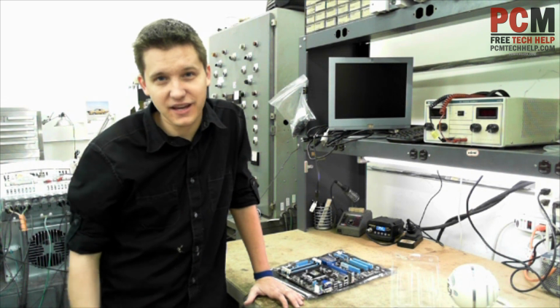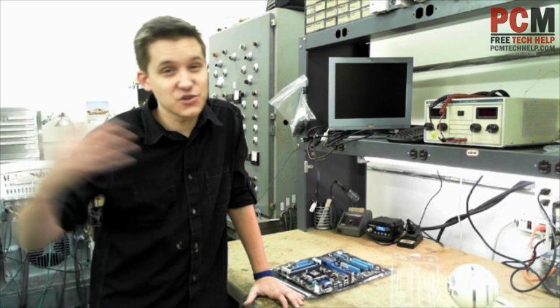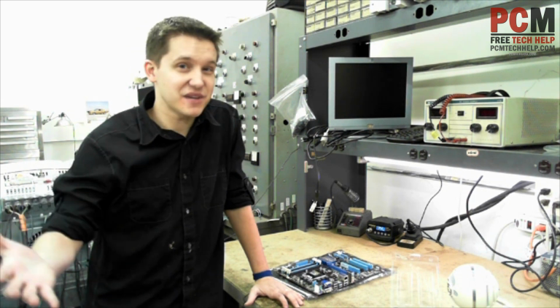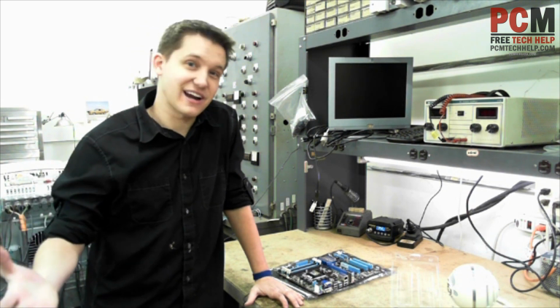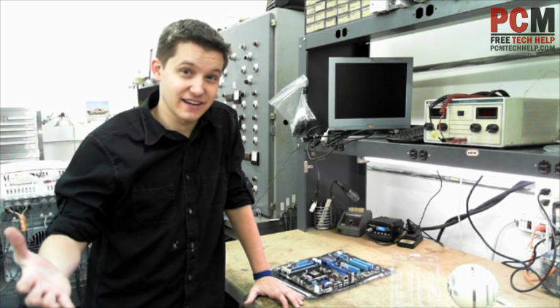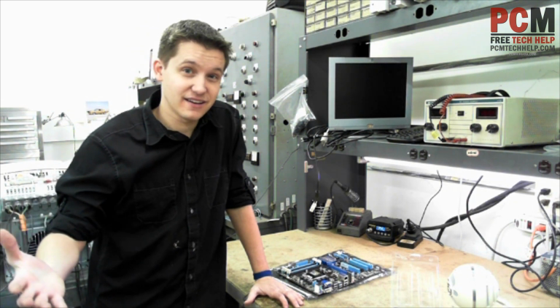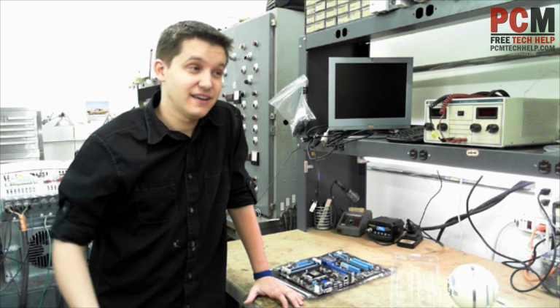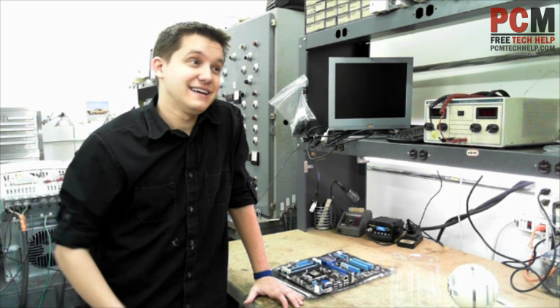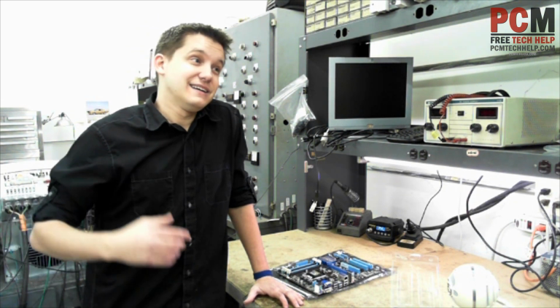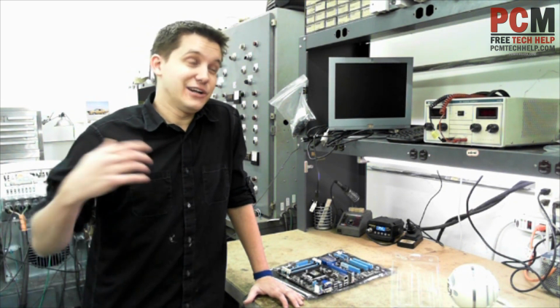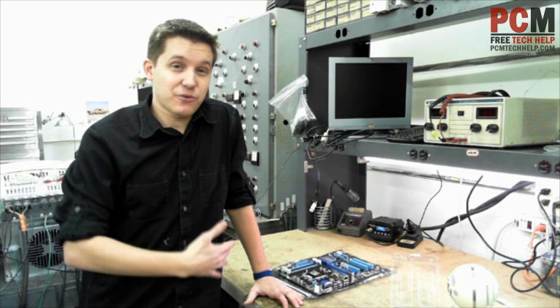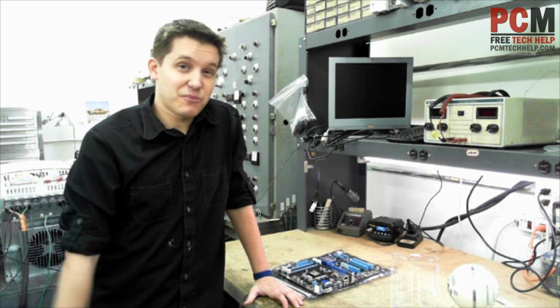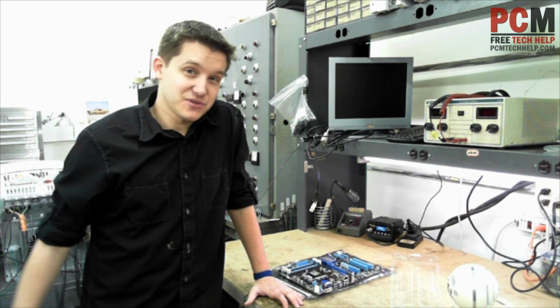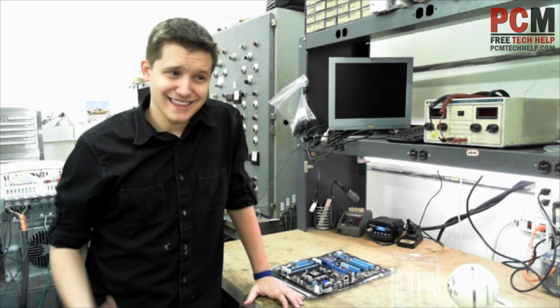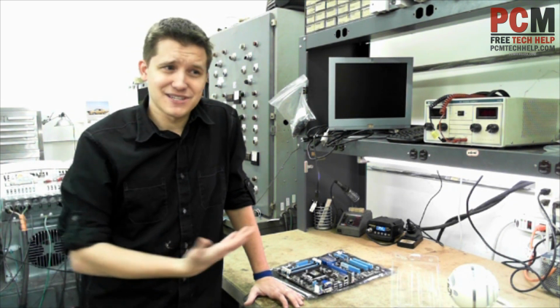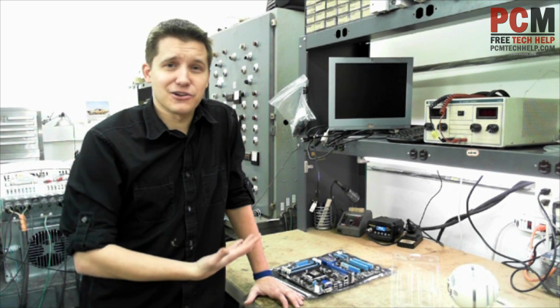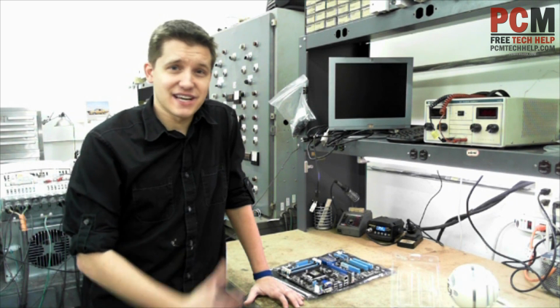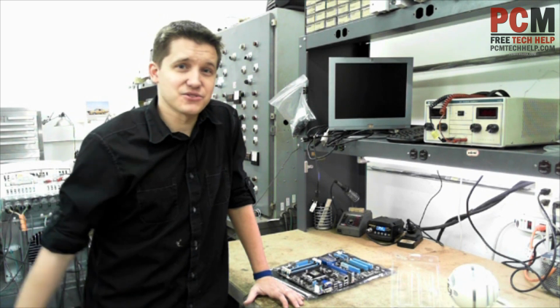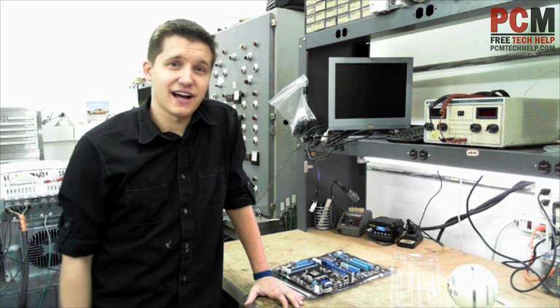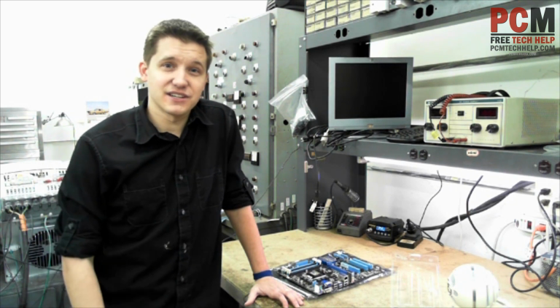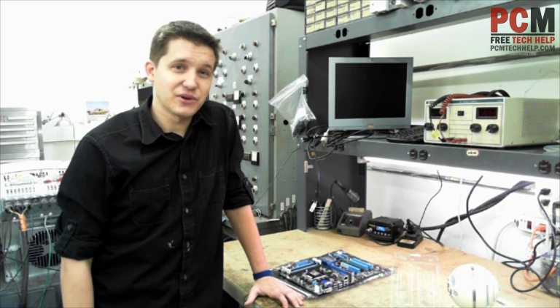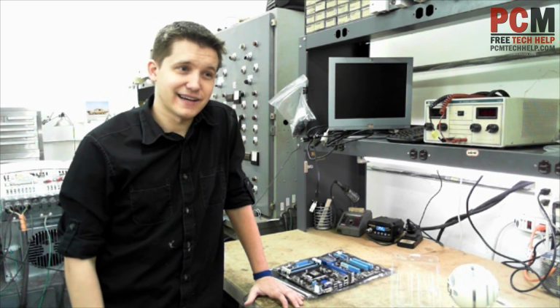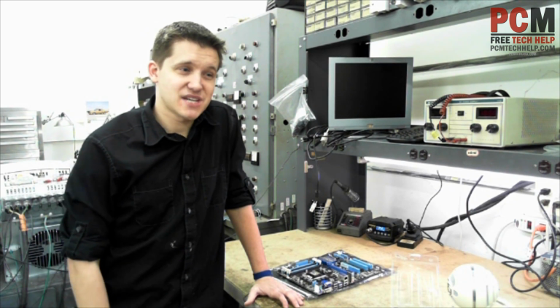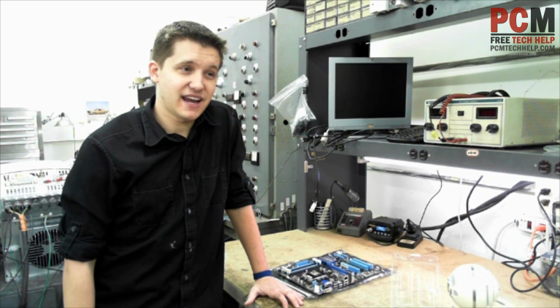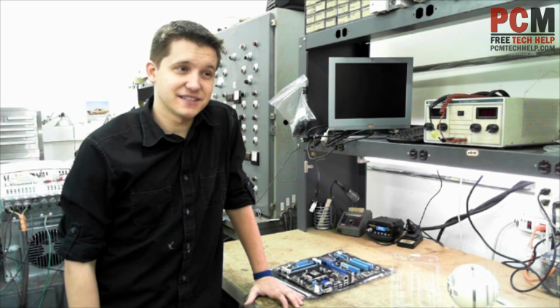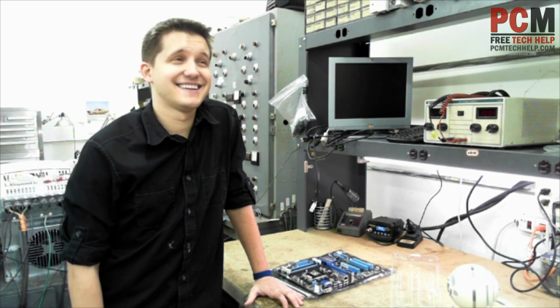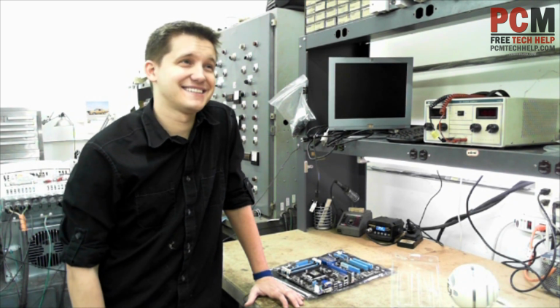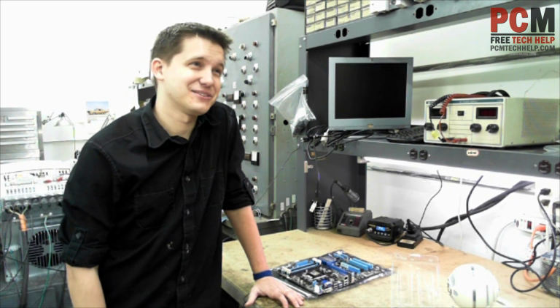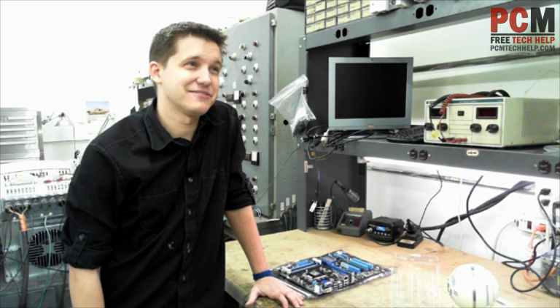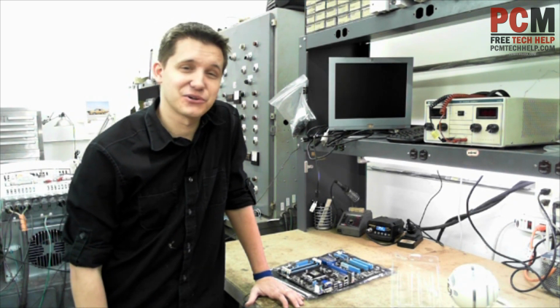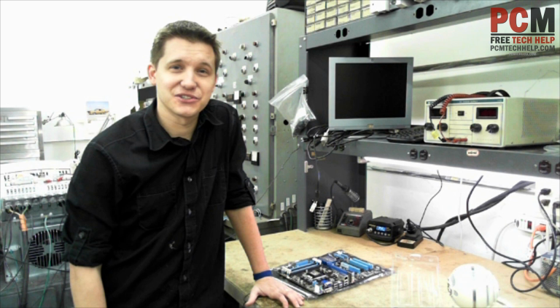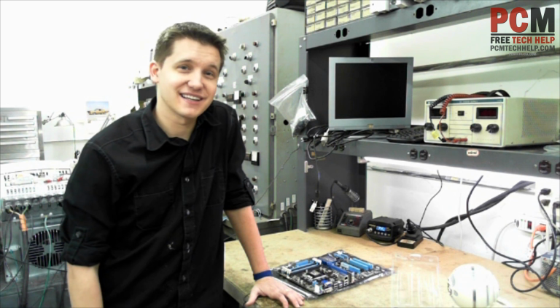This used to be a scary thing, back when memory was like $1,000 or $10,000 and you got like 10K of it. Only my fellow nerds will understand that.